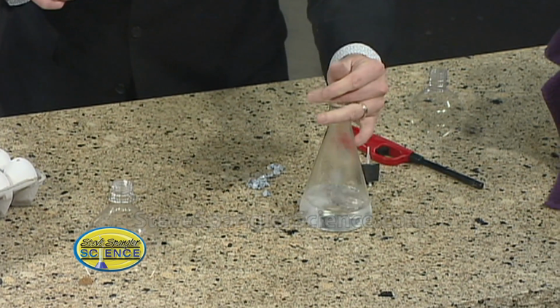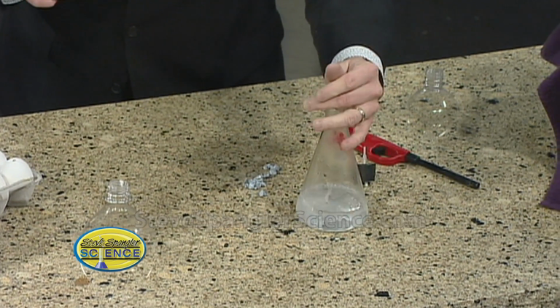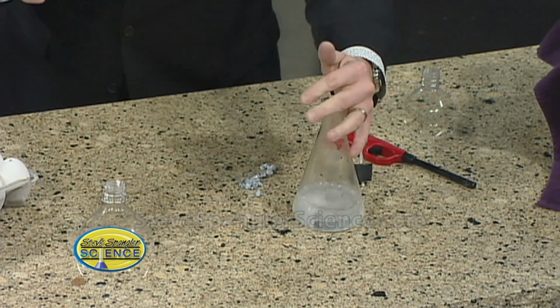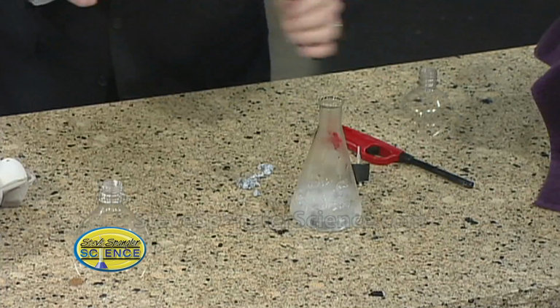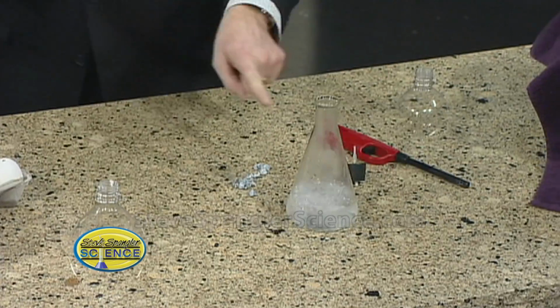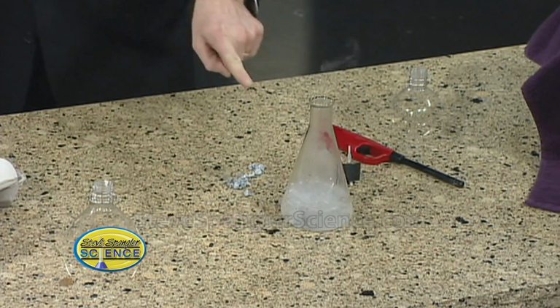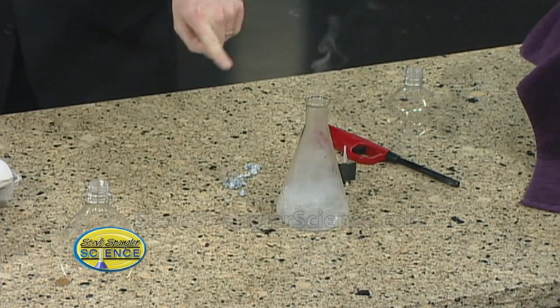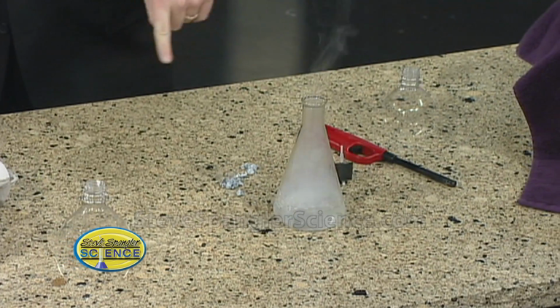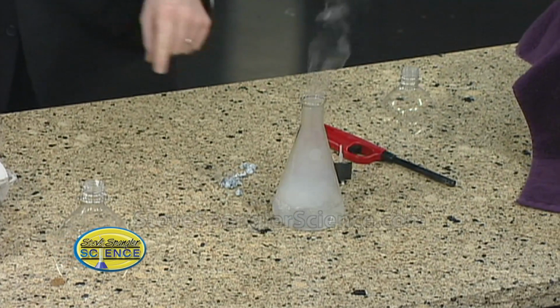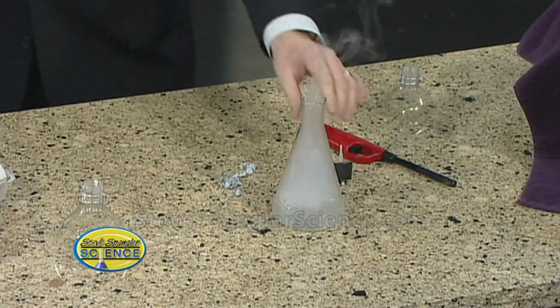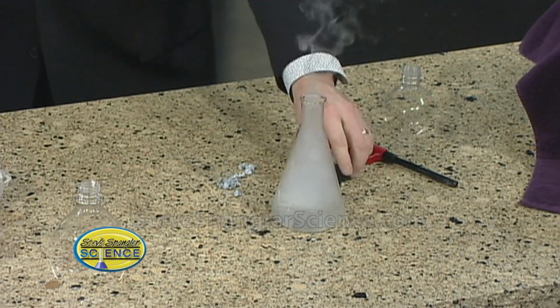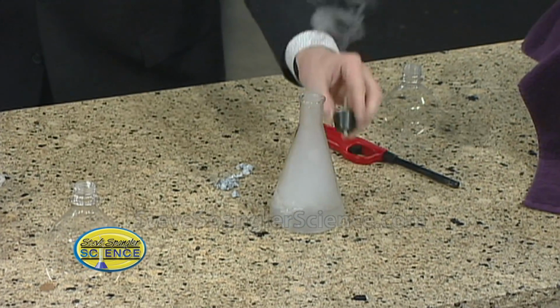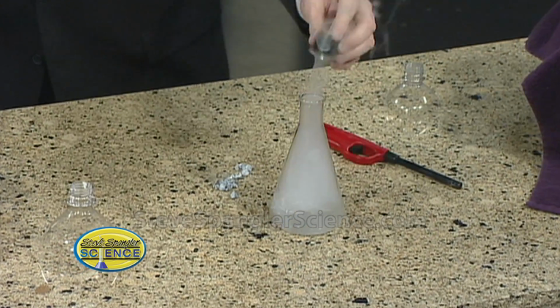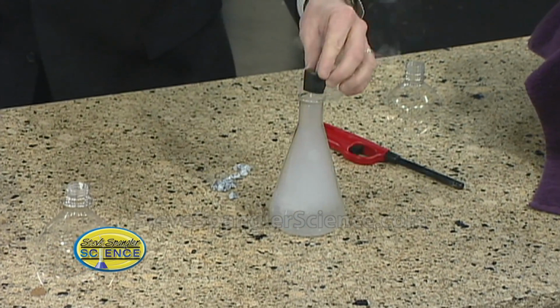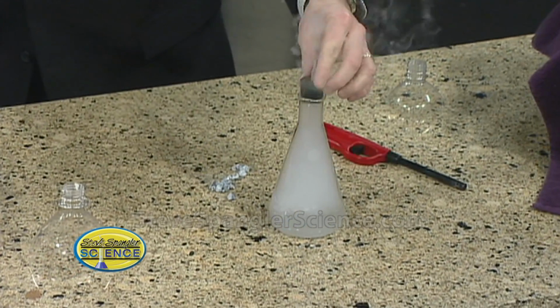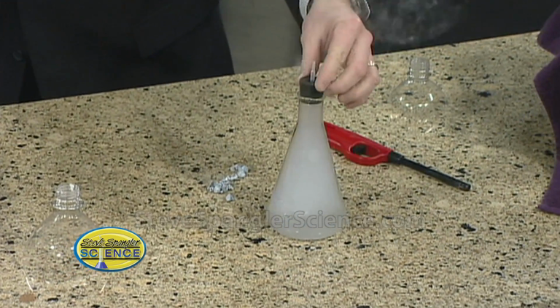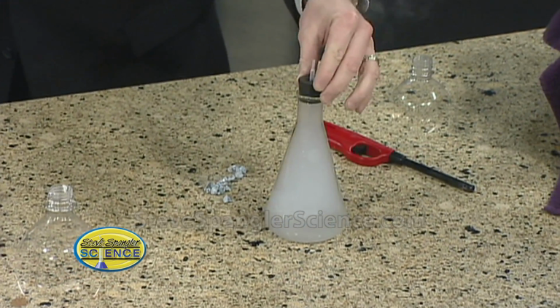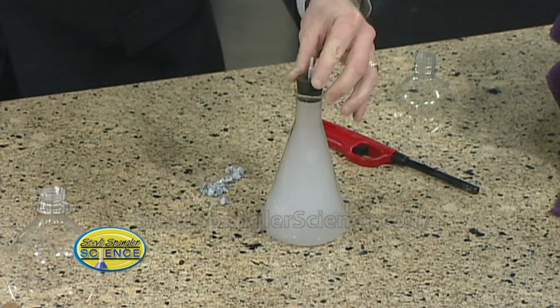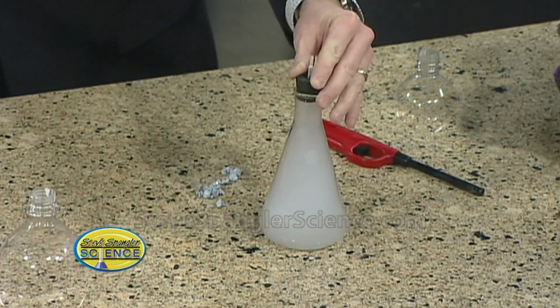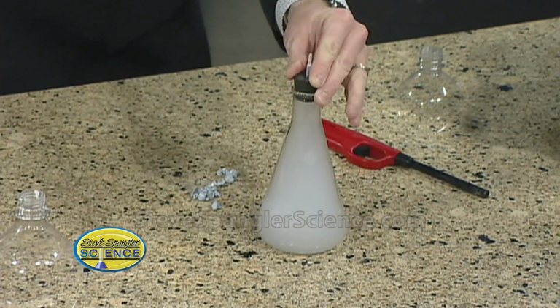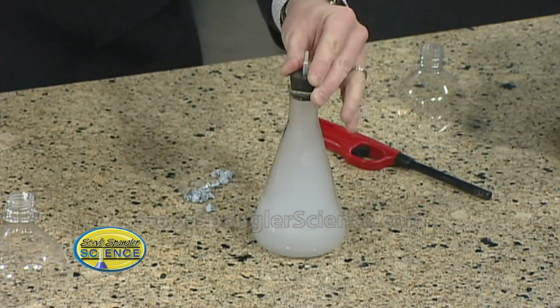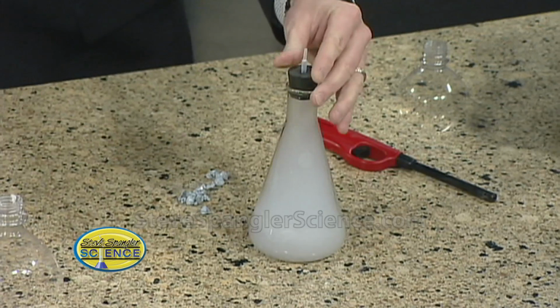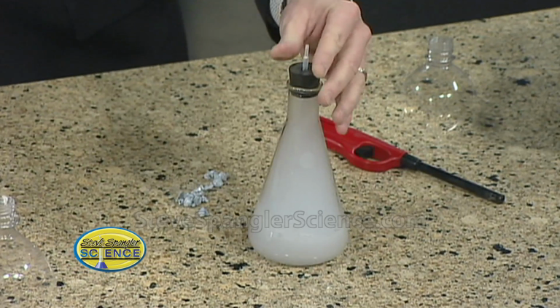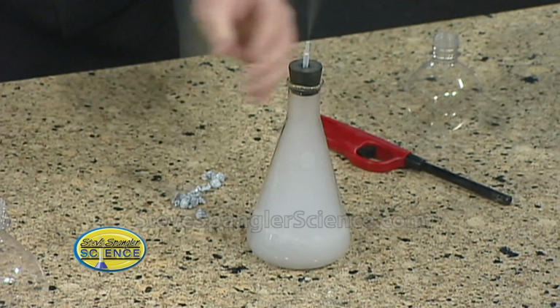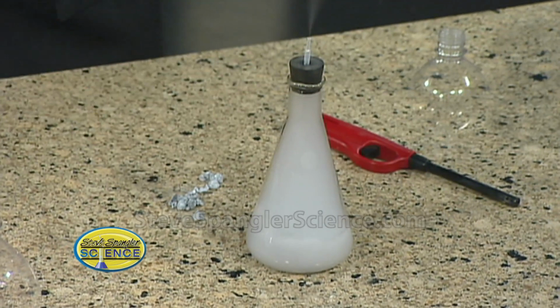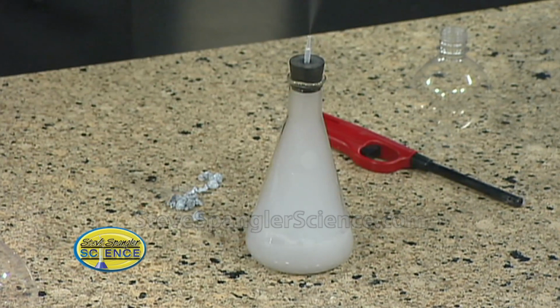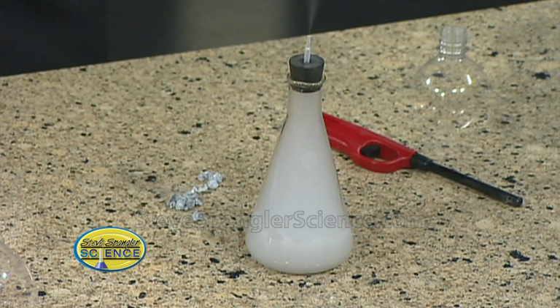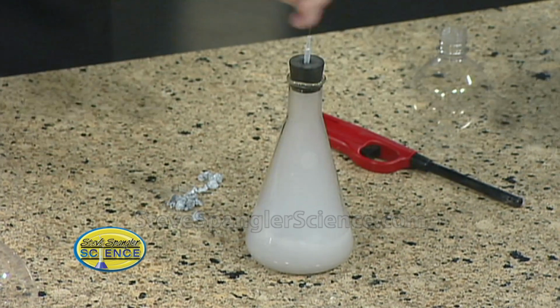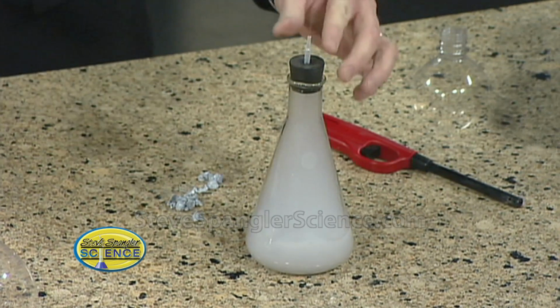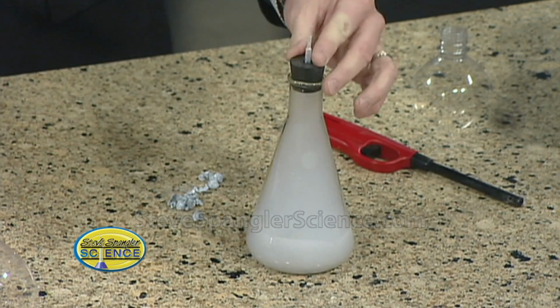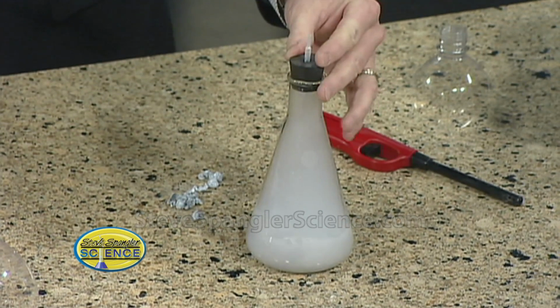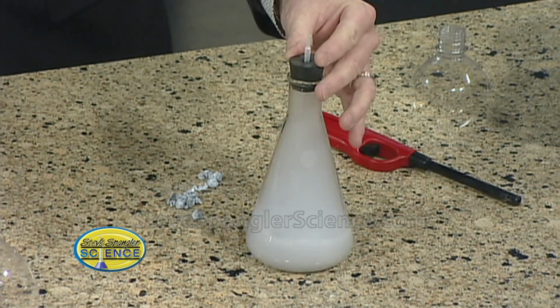So here we go. We throw the zinc inside. You see how it's starting to generate? Oh, and here it comes. So now we're going to put this over the top like this. See how it's generating the gas? That looks like a fire department problem right there.